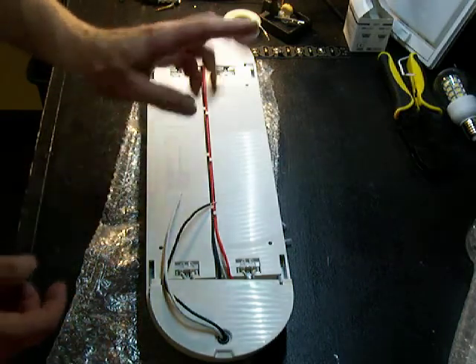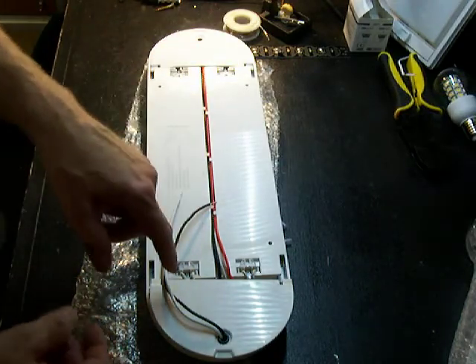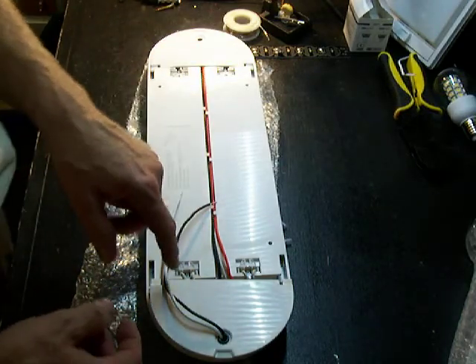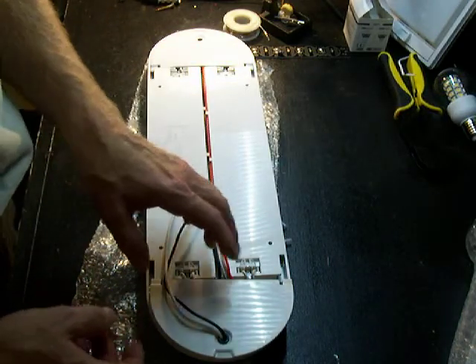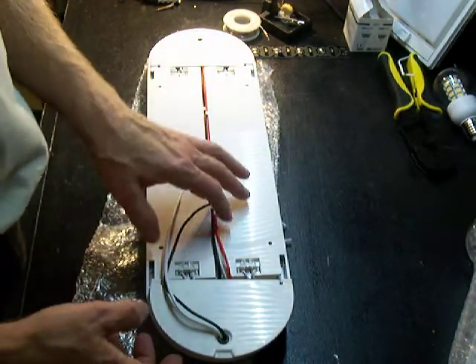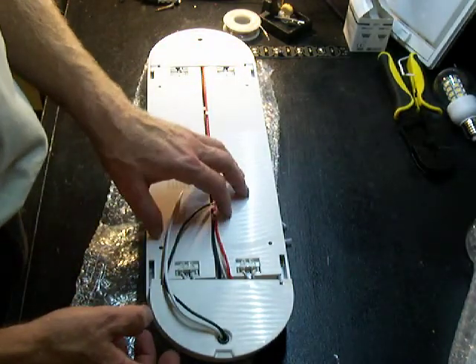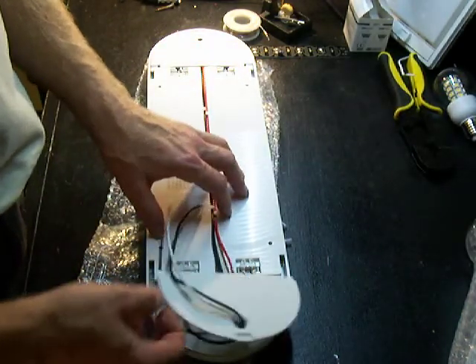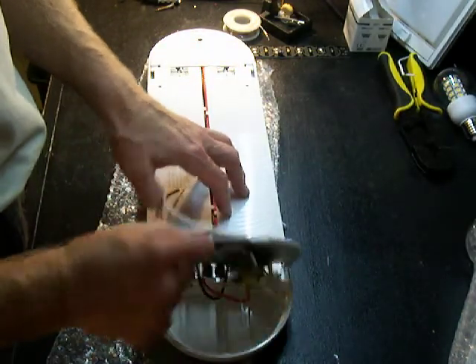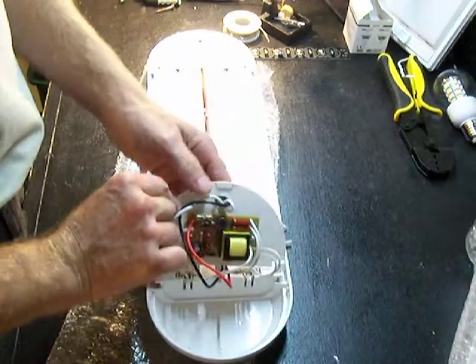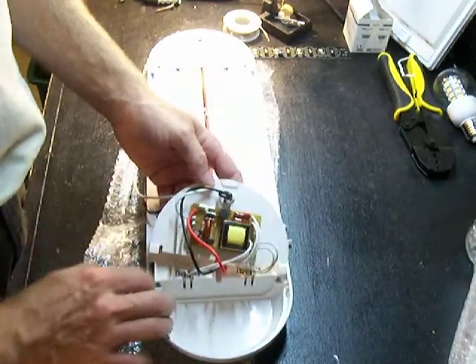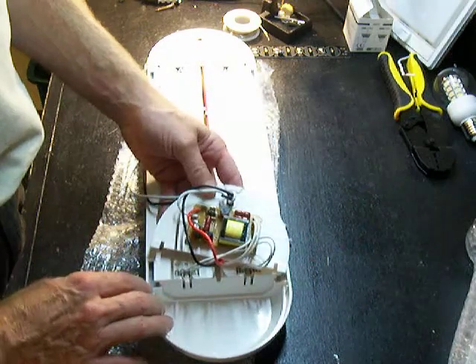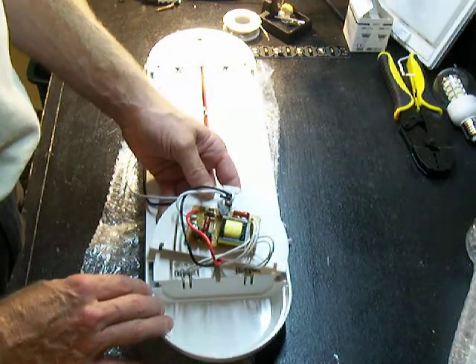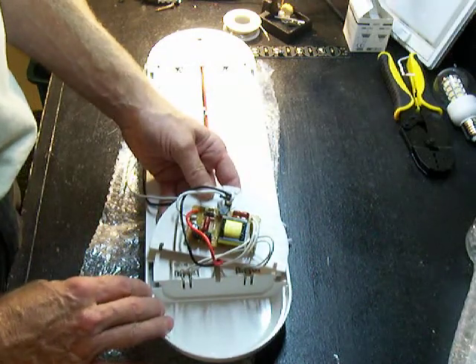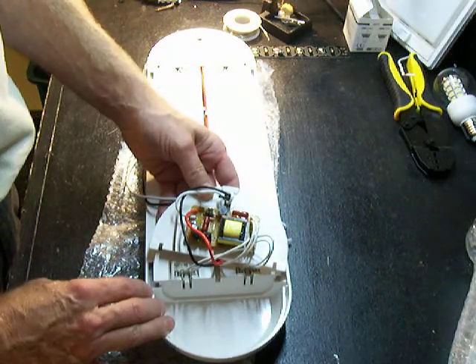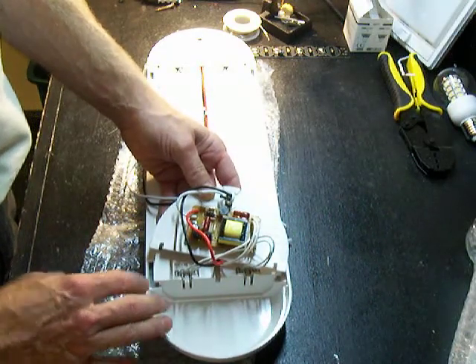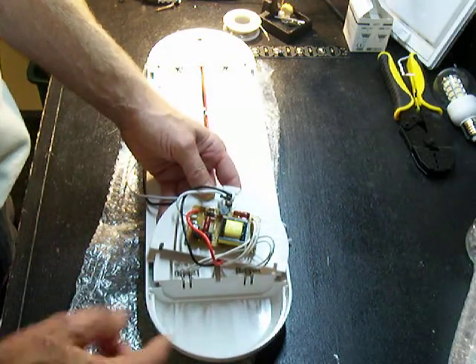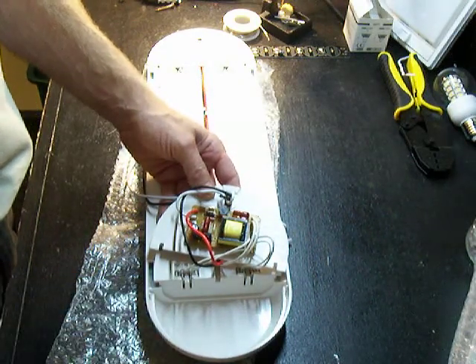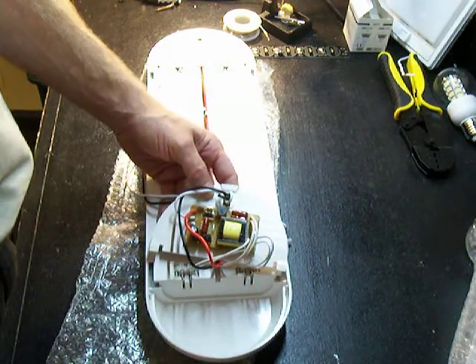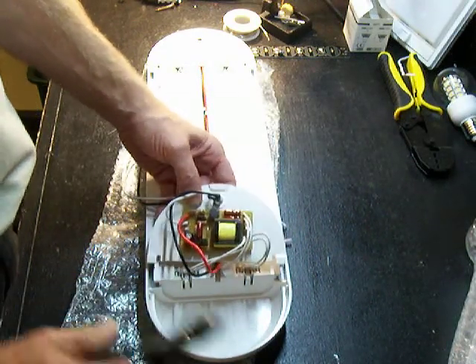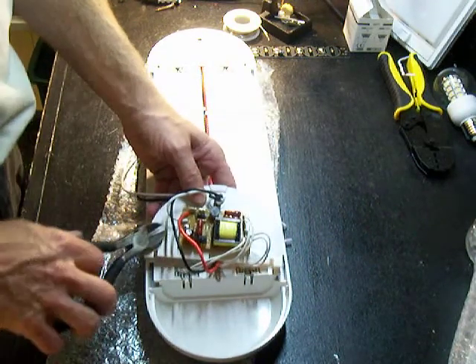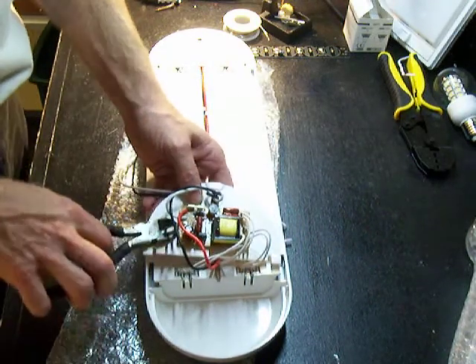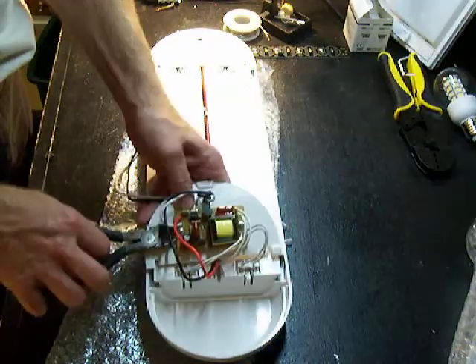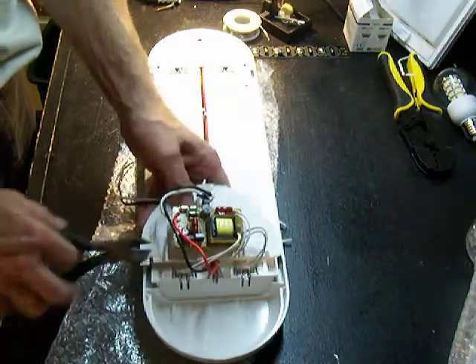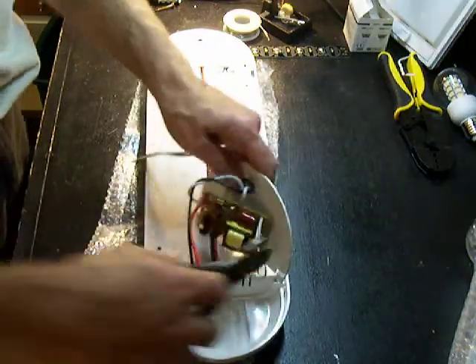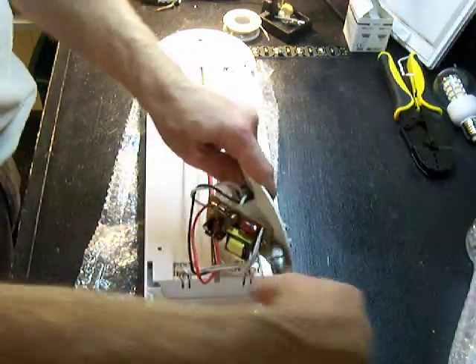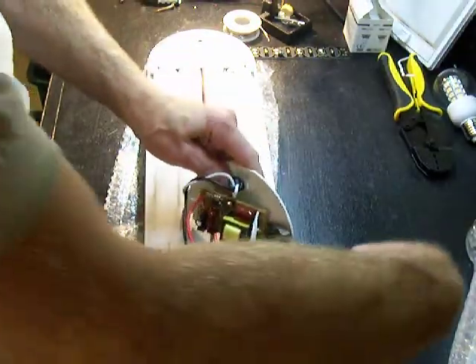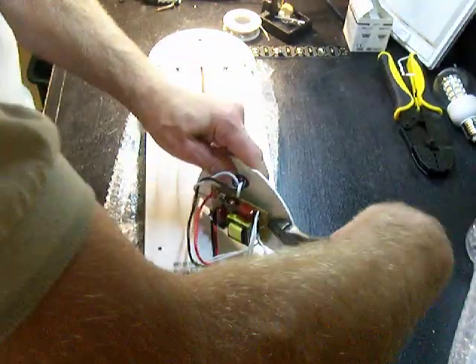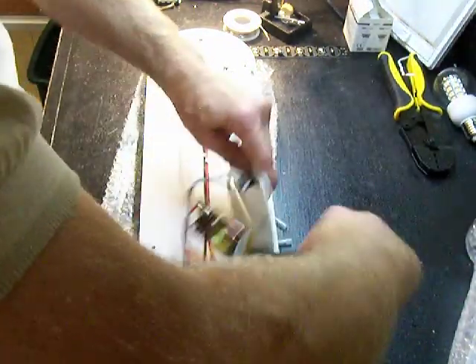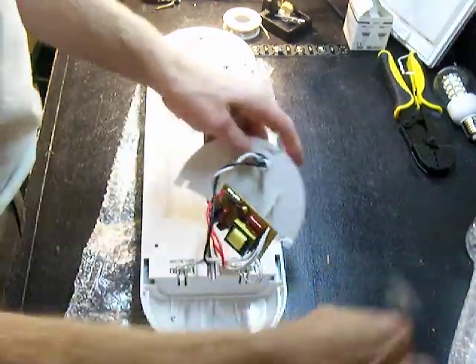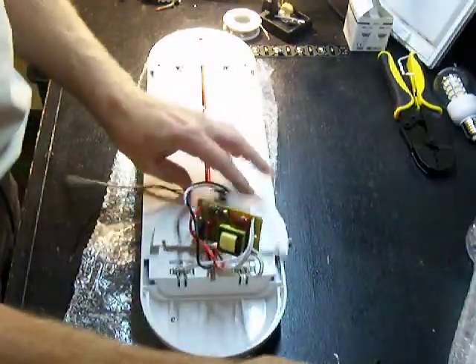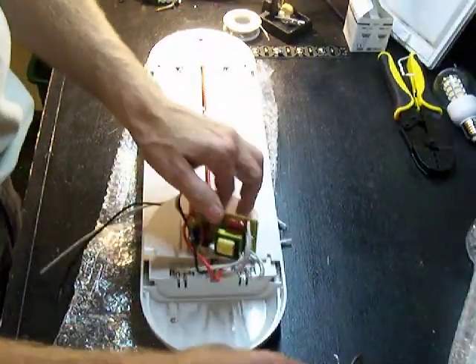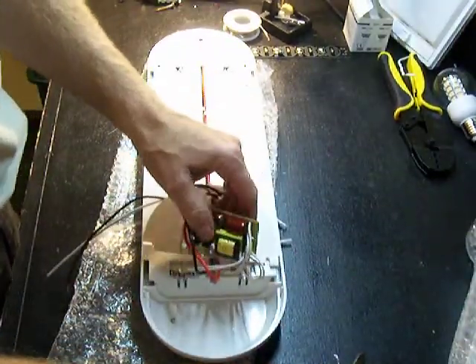We're going to concentrate right now on just showing you how to bypass the ballast. If you dig into the inside, you'll find very quickly that there's a ballast somewhere. What I usually do is just pop that out. These can be screwed in — in this case, this is just wire nuts.